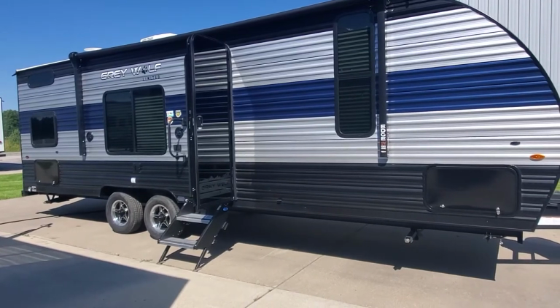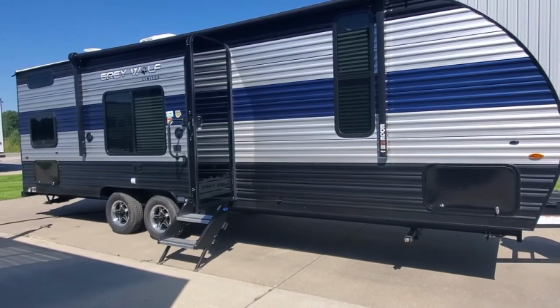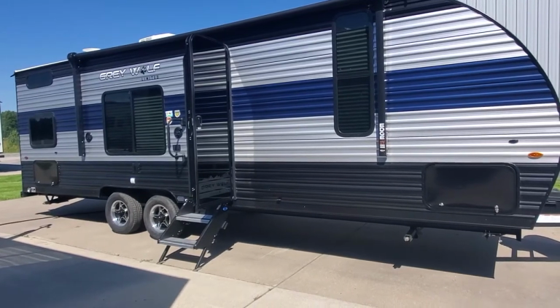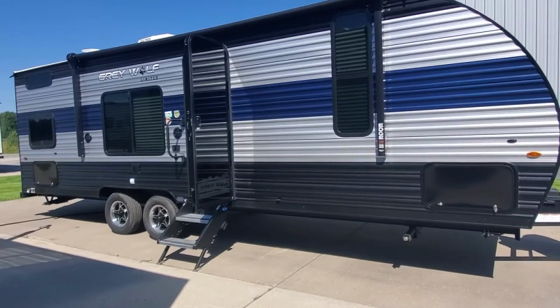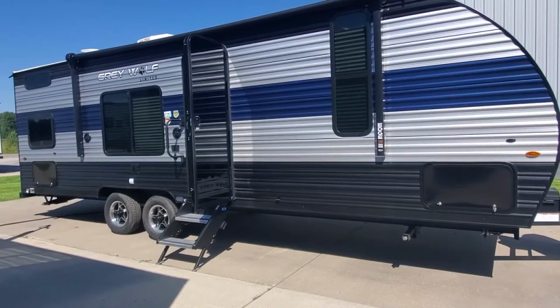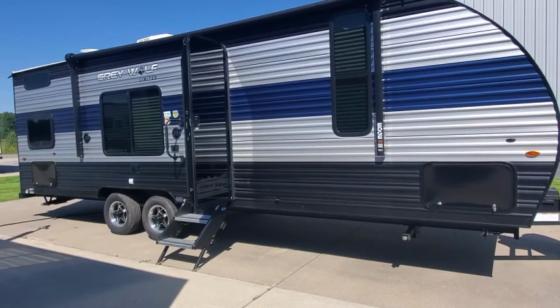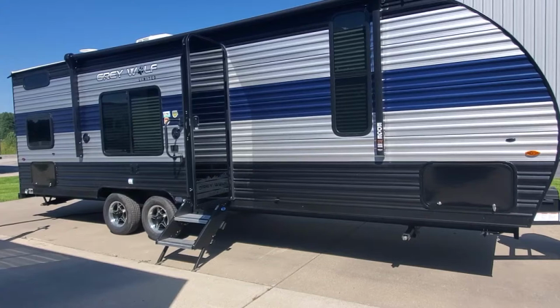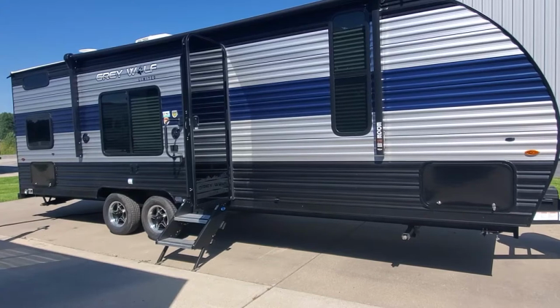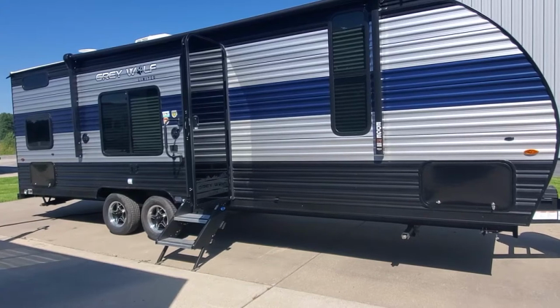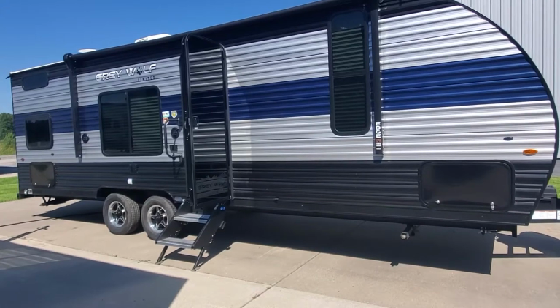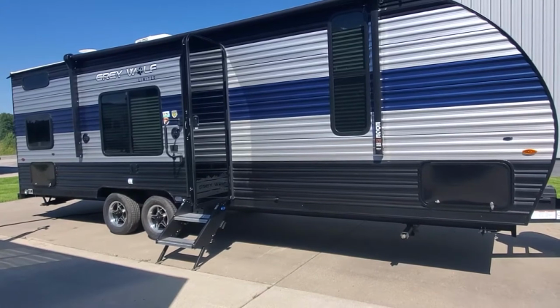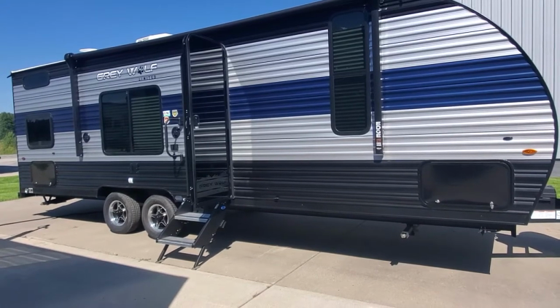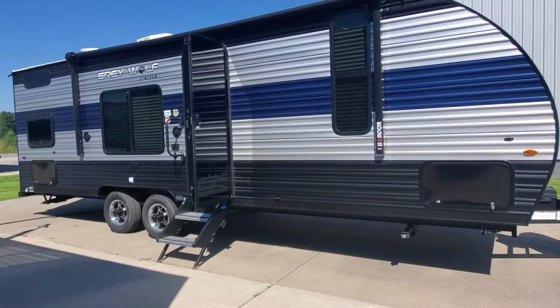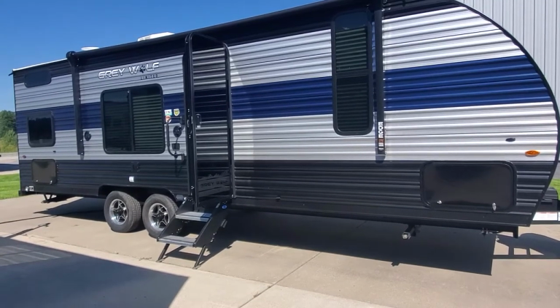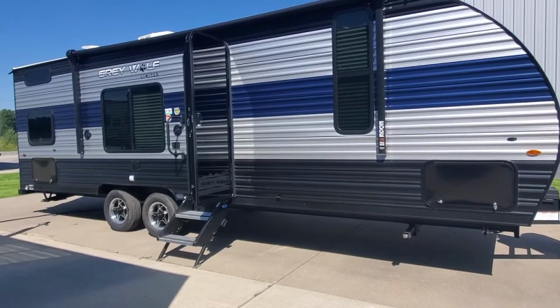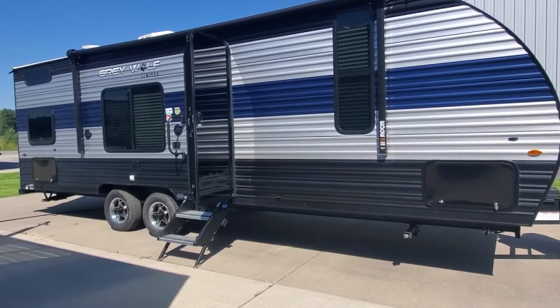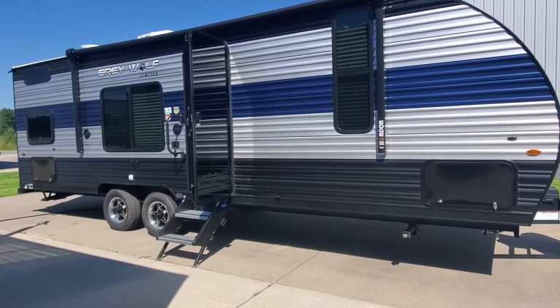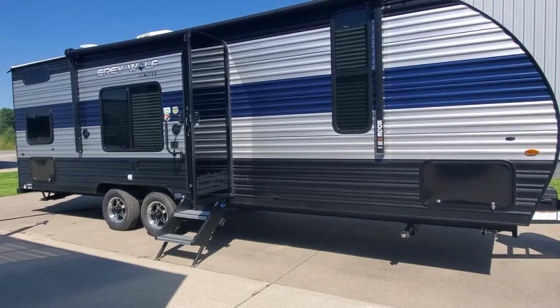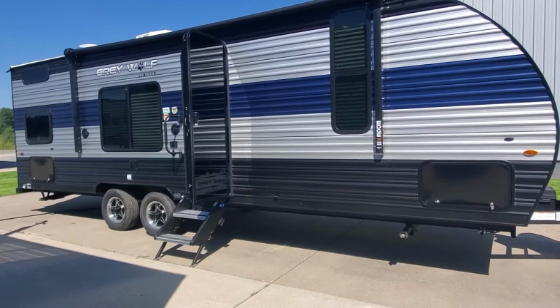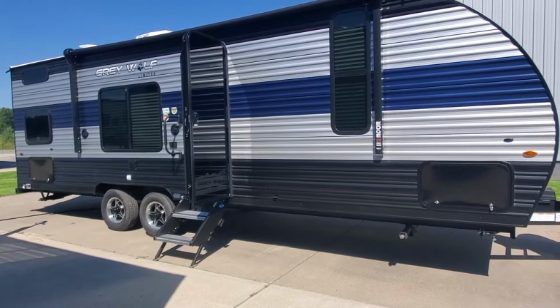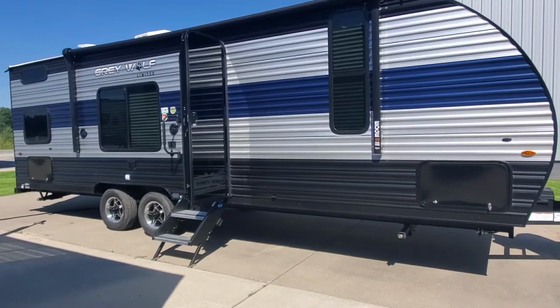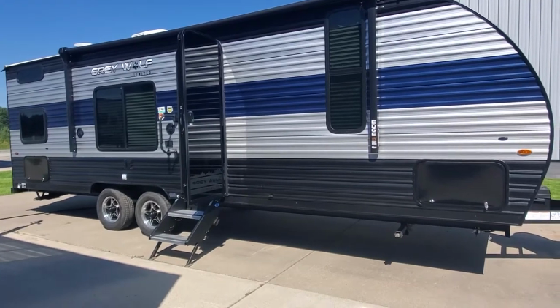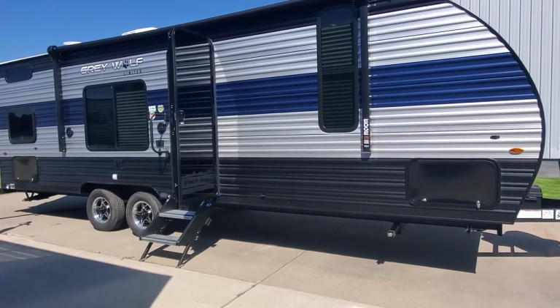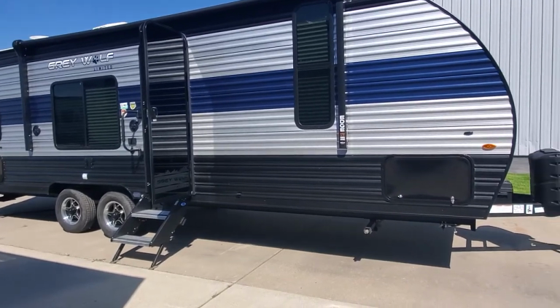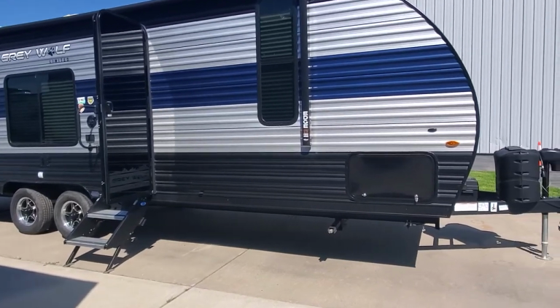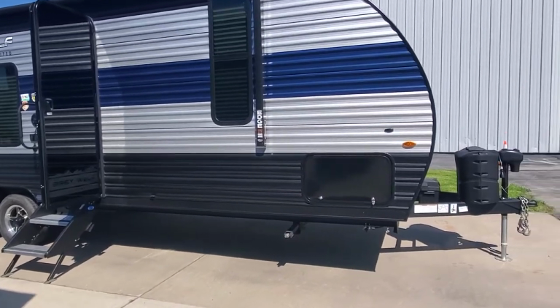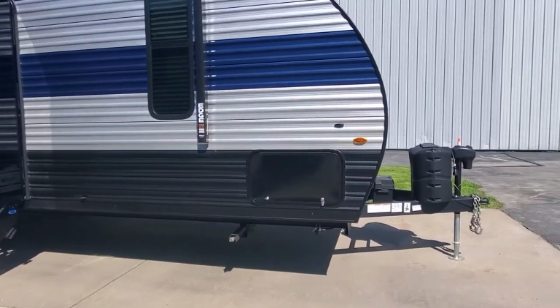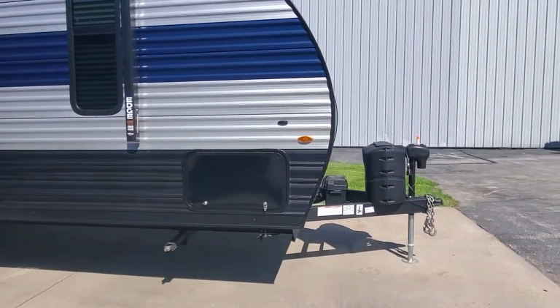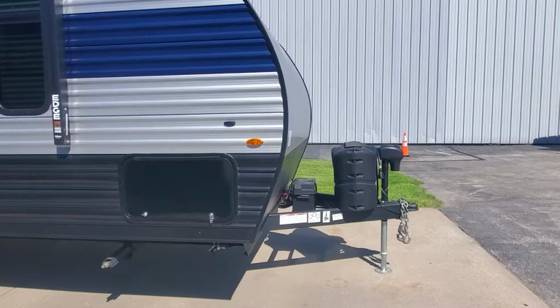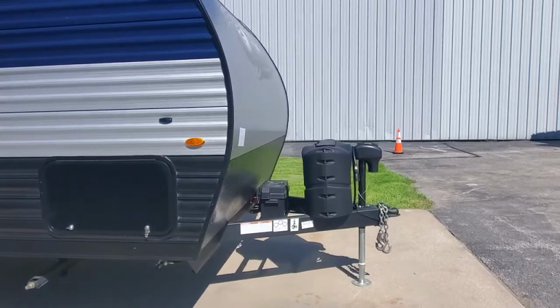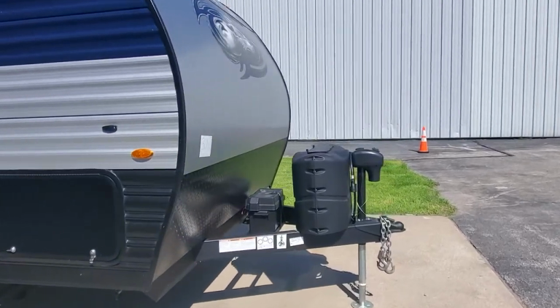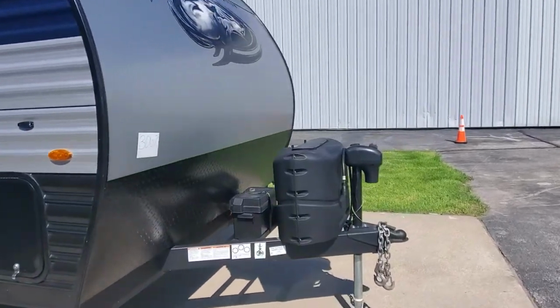Welcome to Lakeshore RV Center. My name is April and I'm going to be showing you around your new 2022 Gray Wolf Cherokee 26 DJ SE. Let's go ahead and take a look at your beautiful new camper.